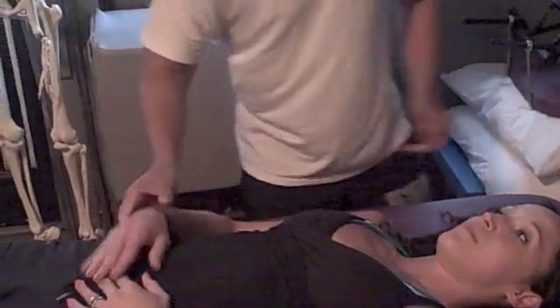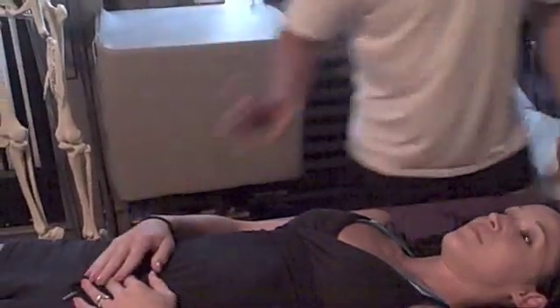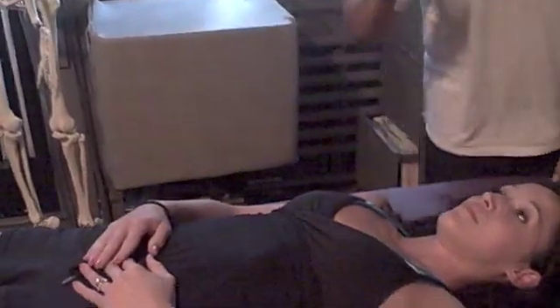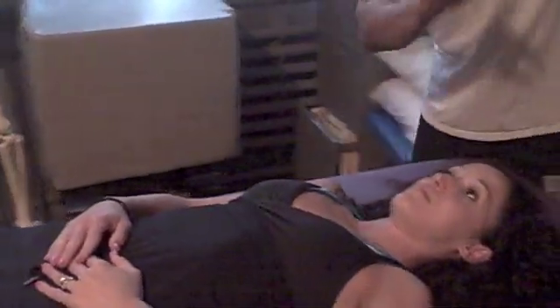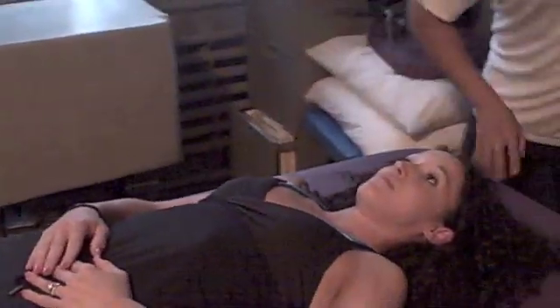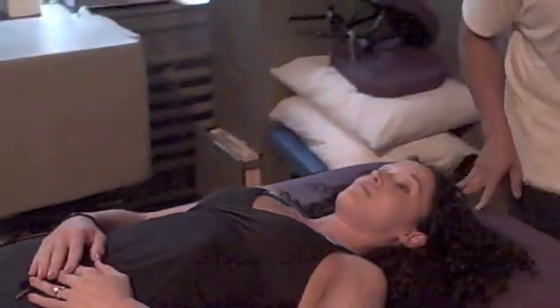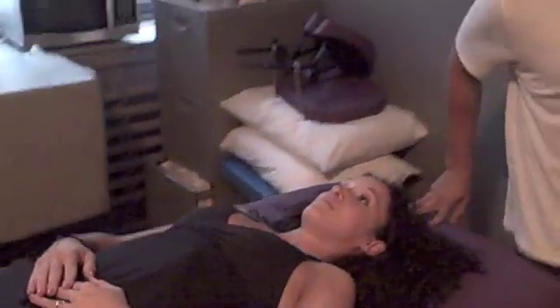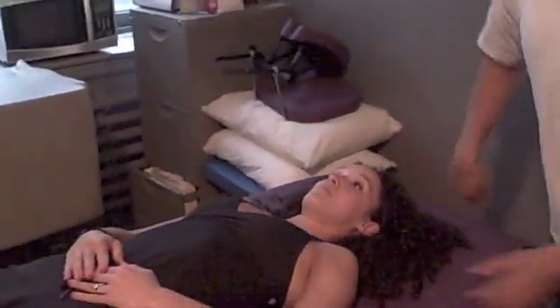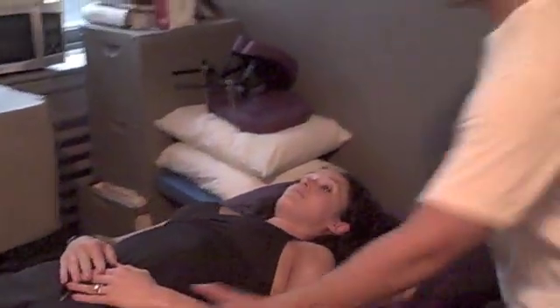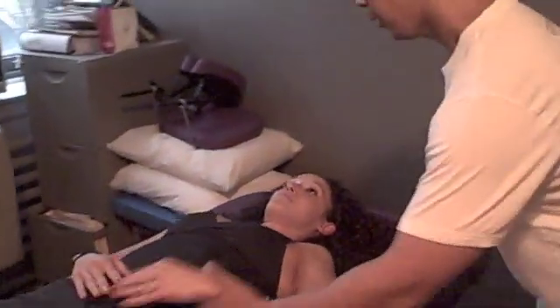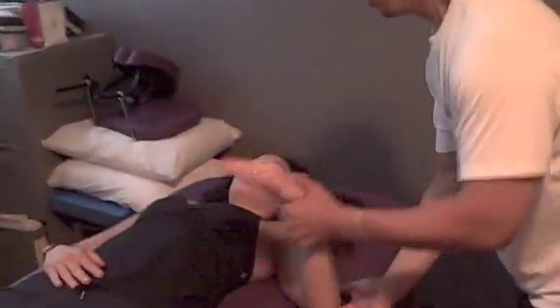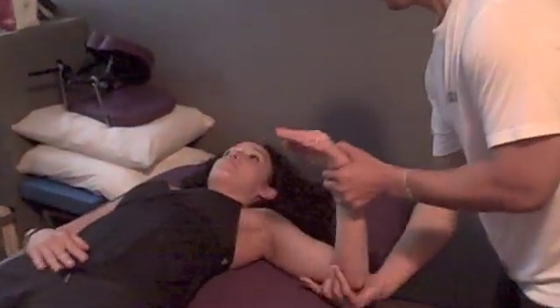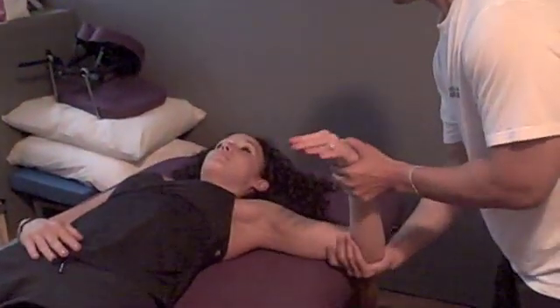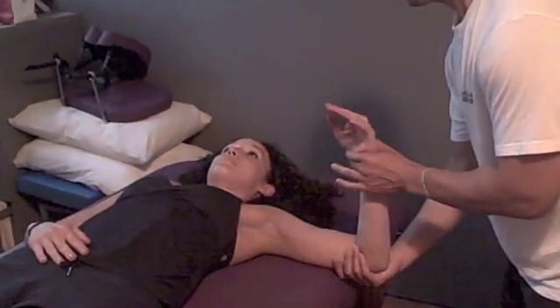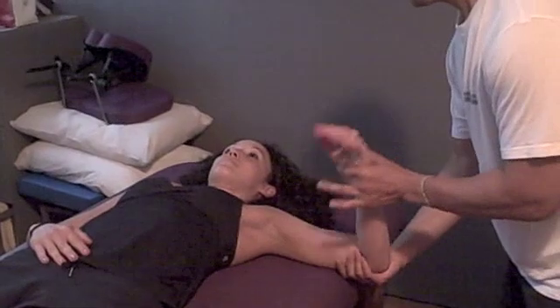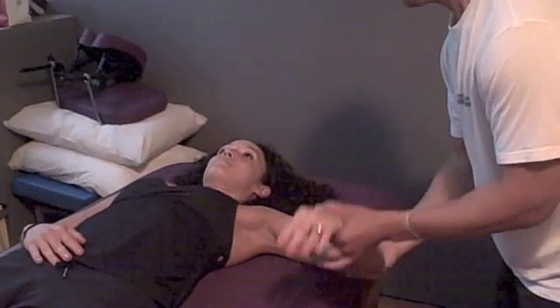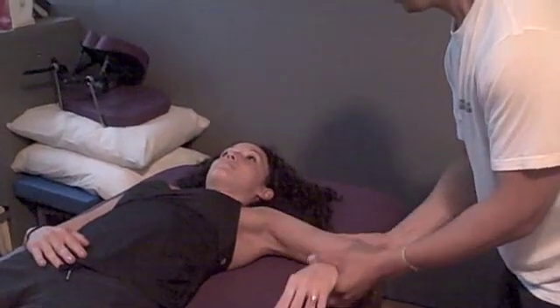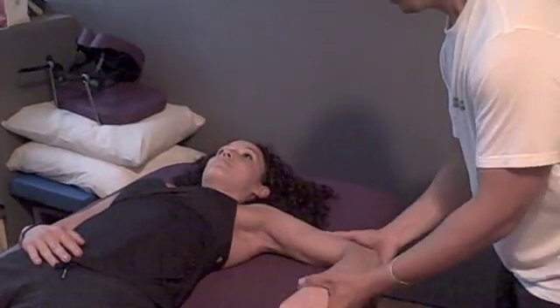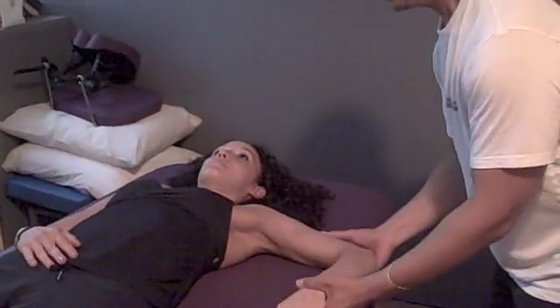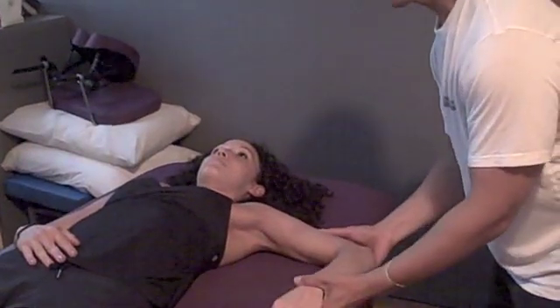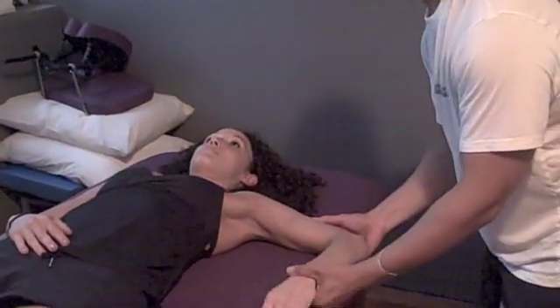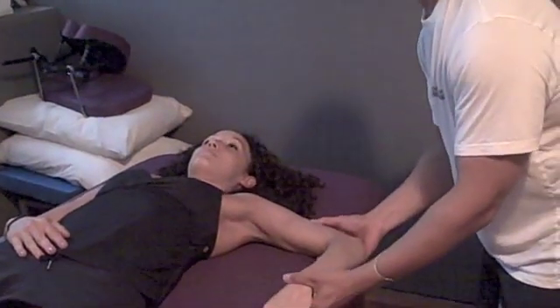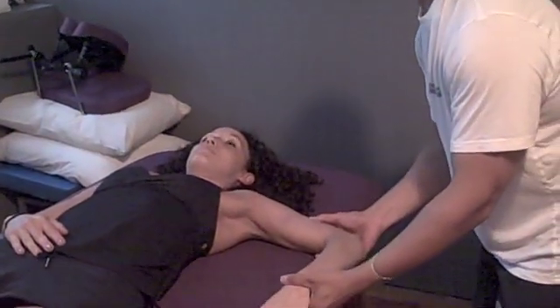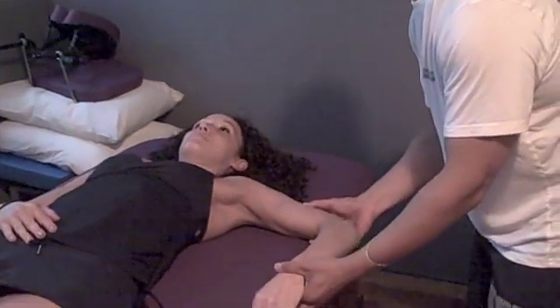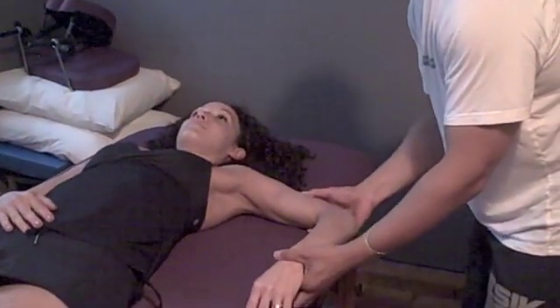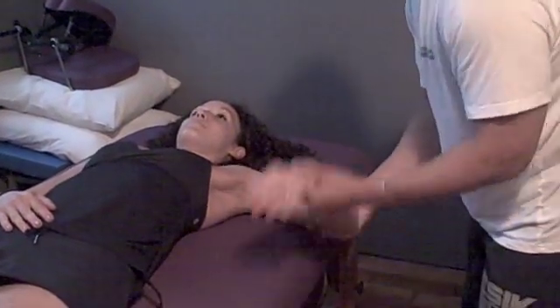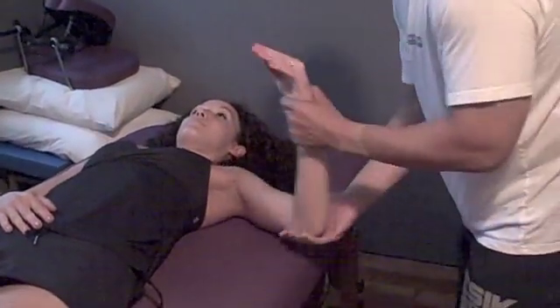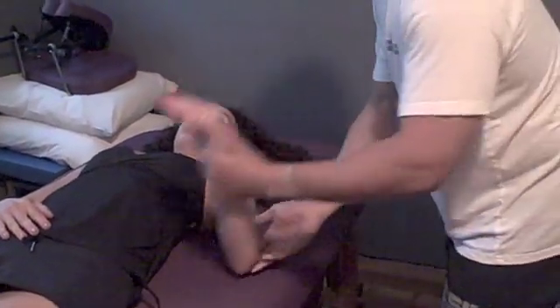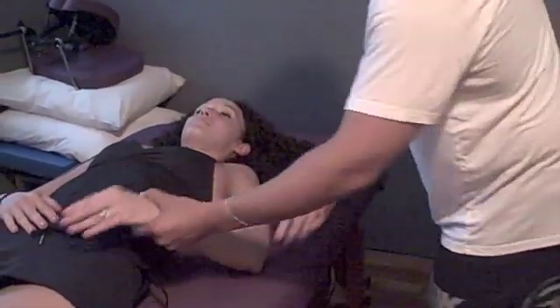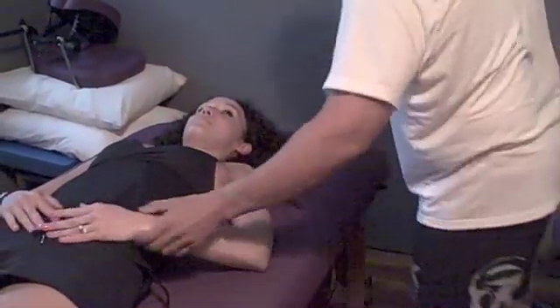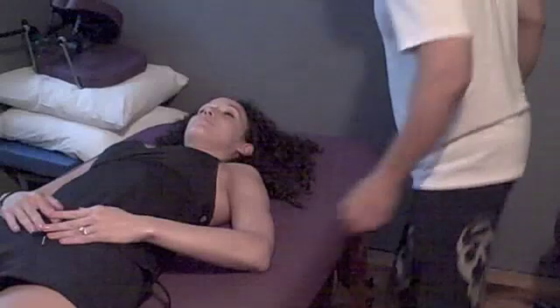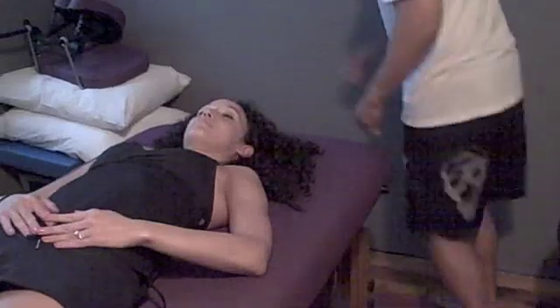Really quick, I'm going to check her left side. Left side — definitely more motion here. Now watch this.